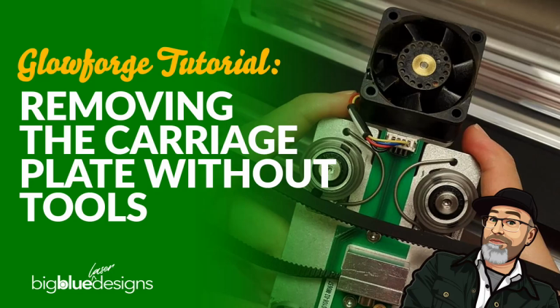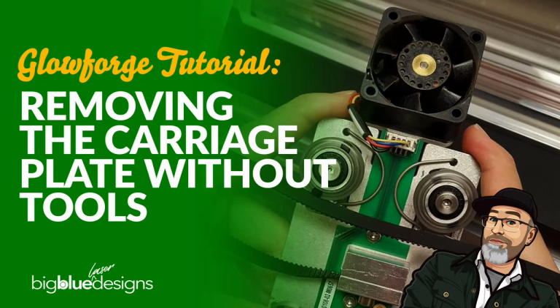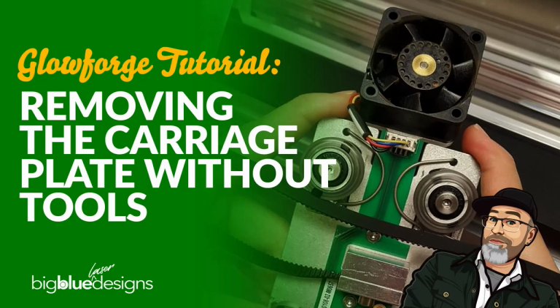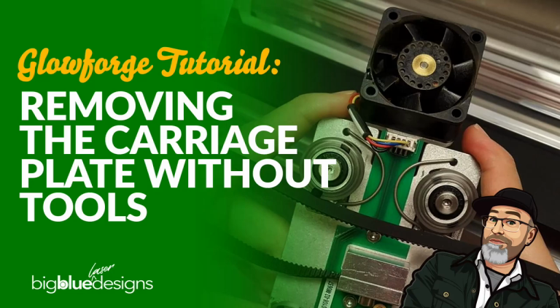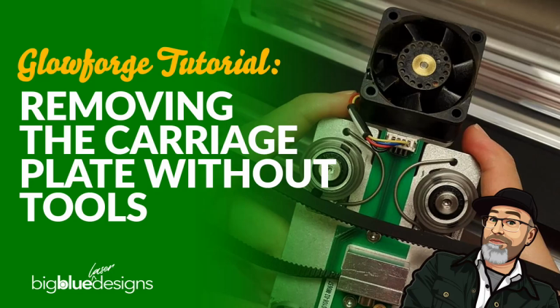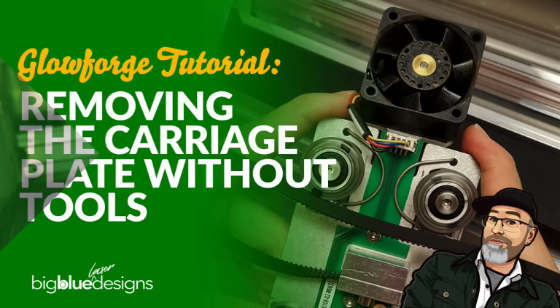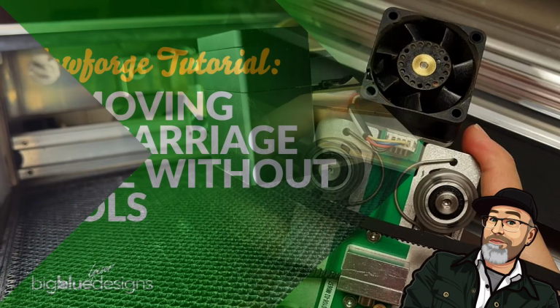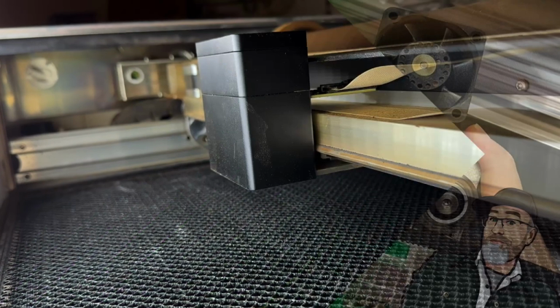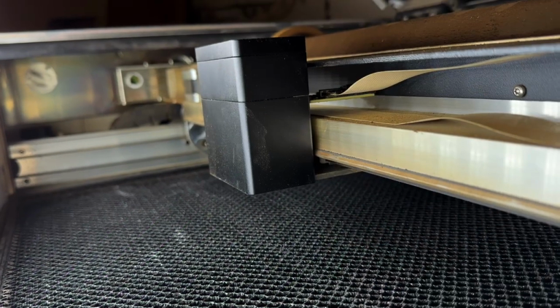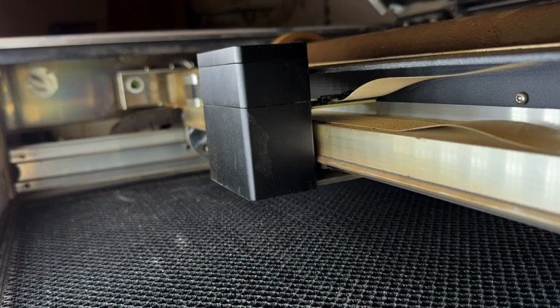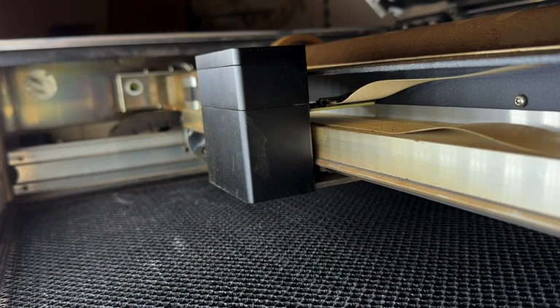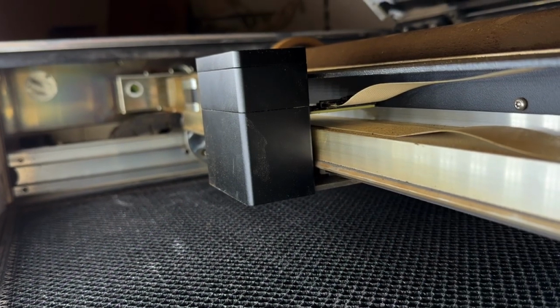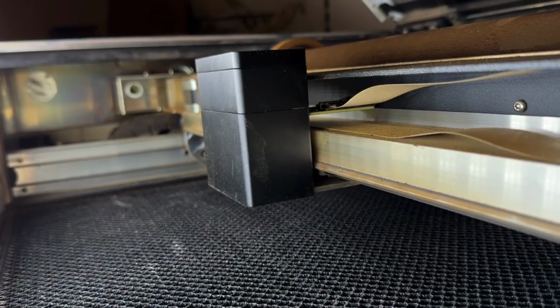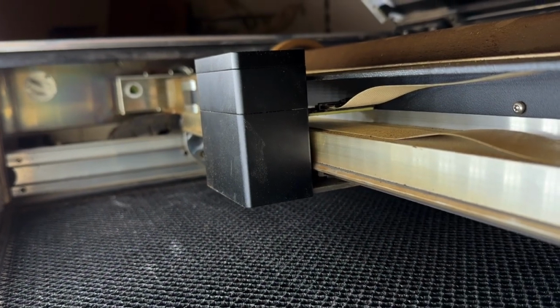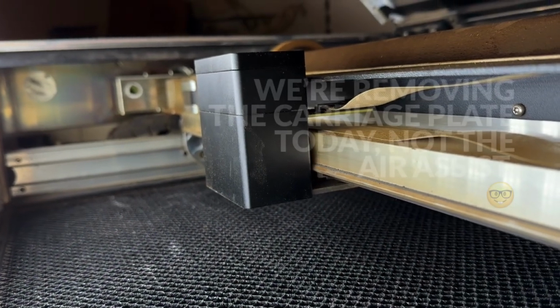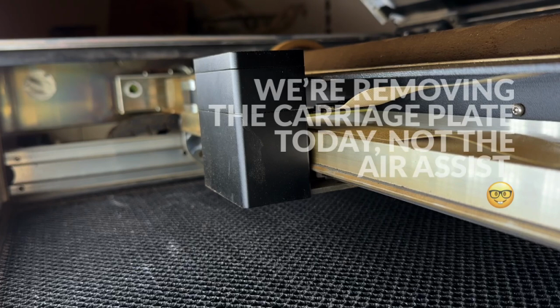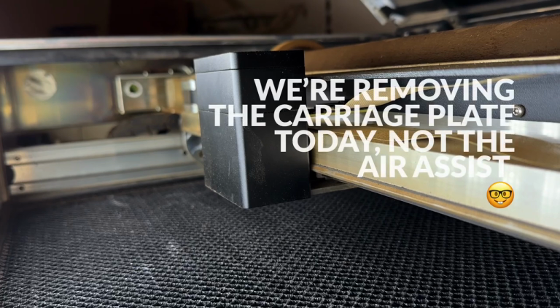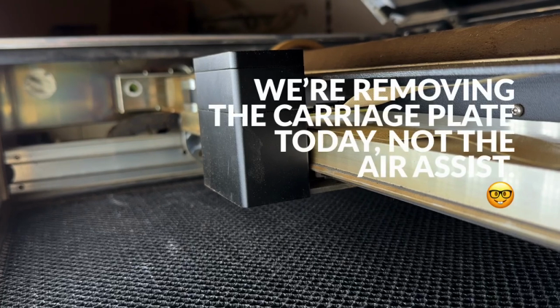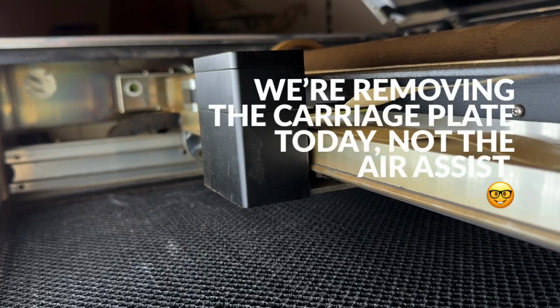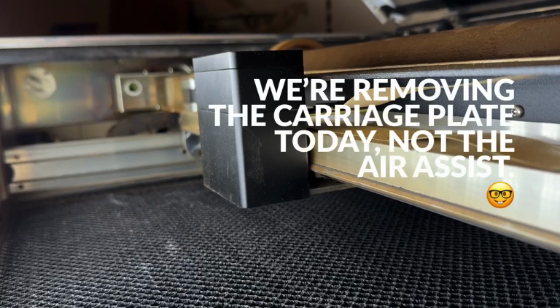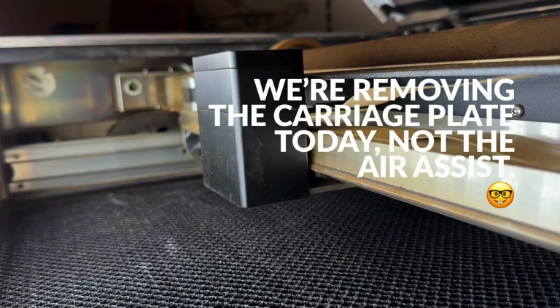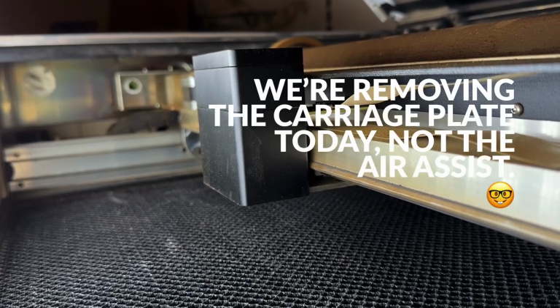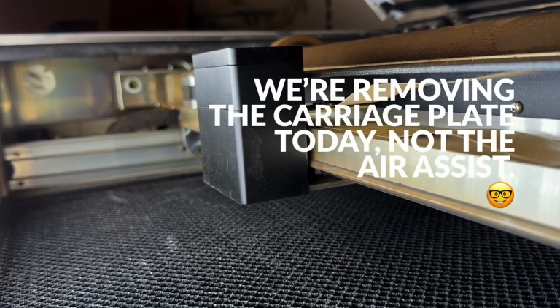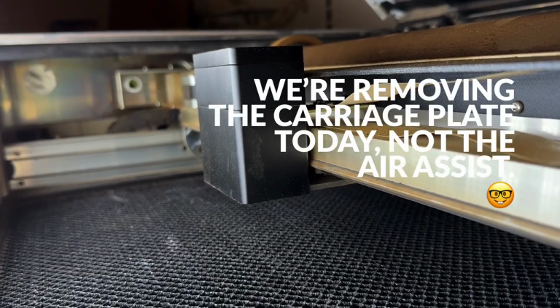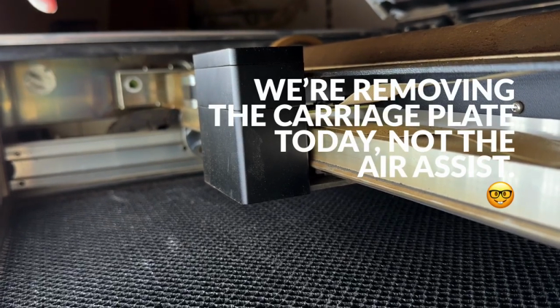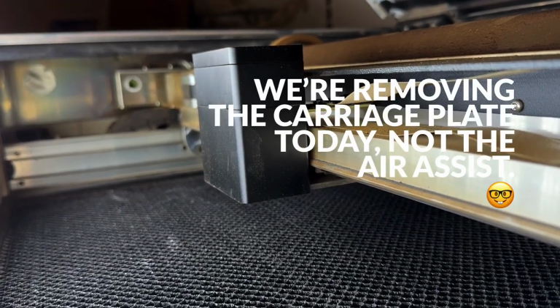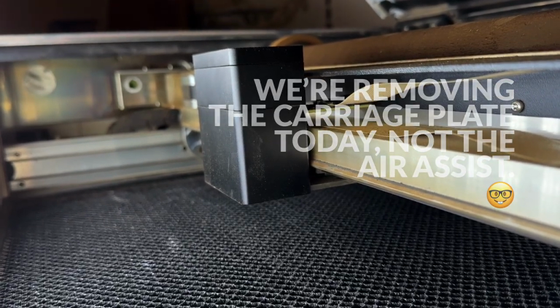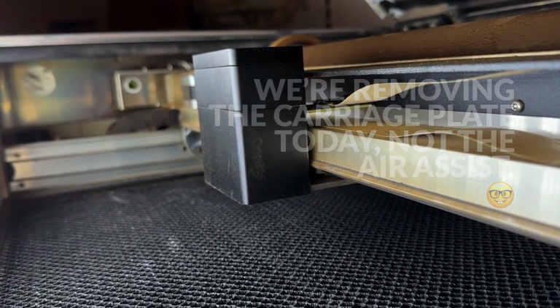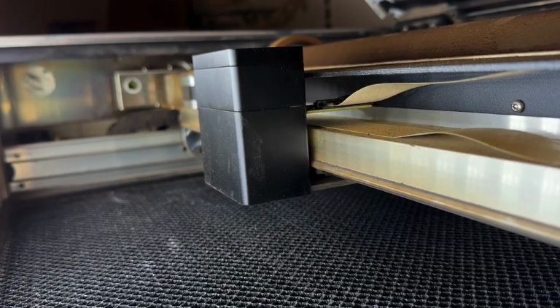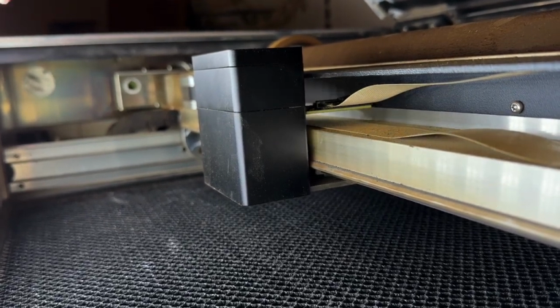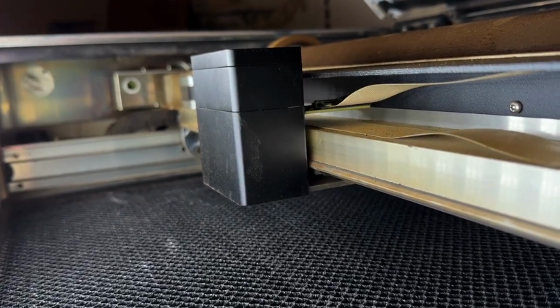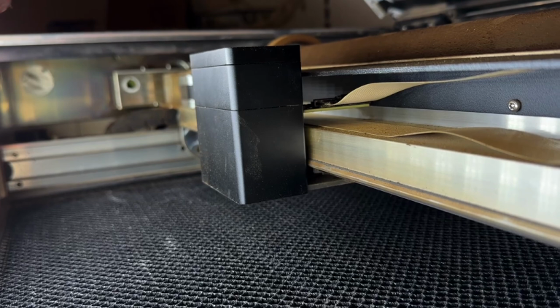A lot of you wanted to have a video showing how to take the air assist off and clean it. I'm going to do this part of the video showing you how to take it off and then we'll come back with another one to show you how to clean it.